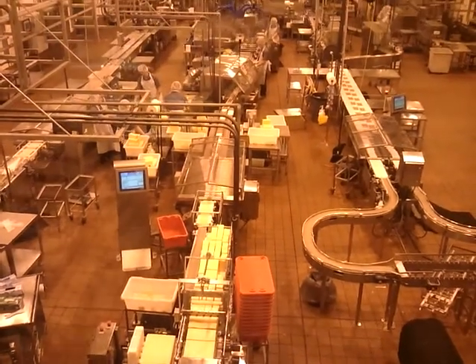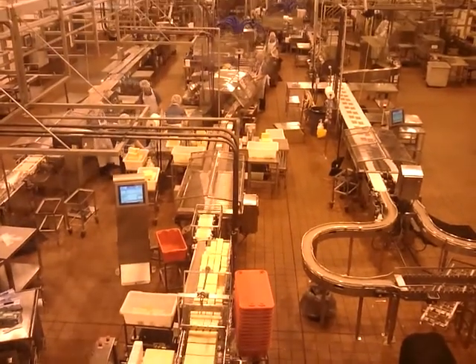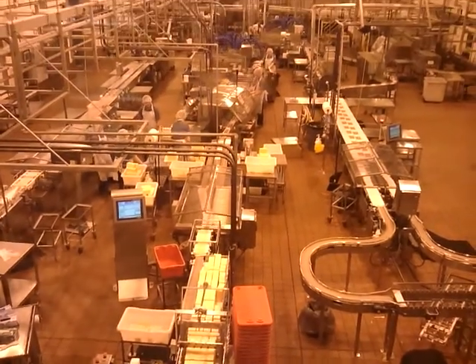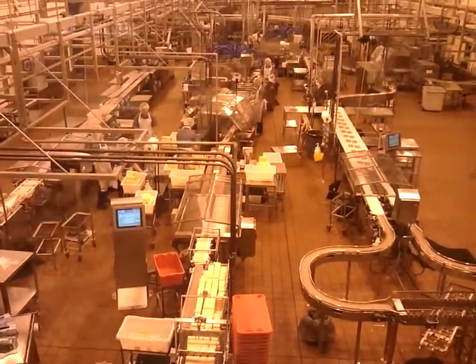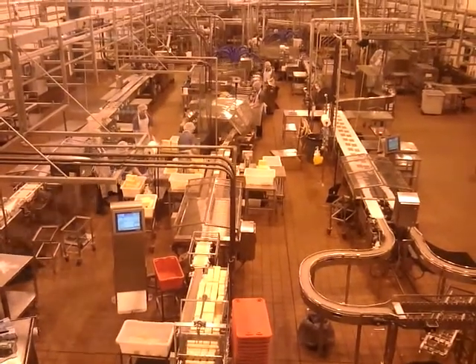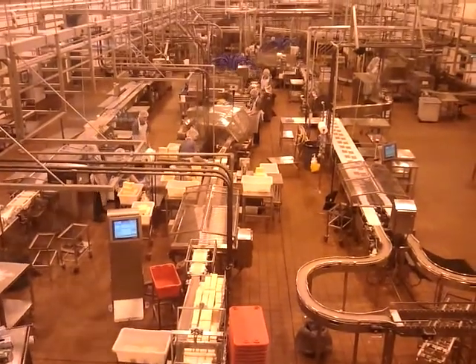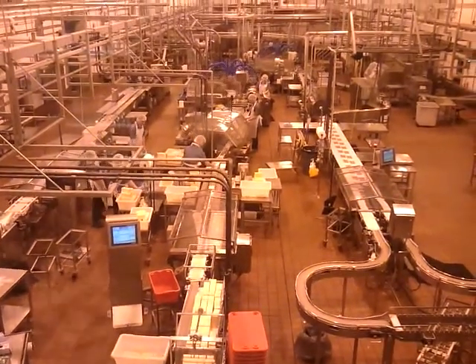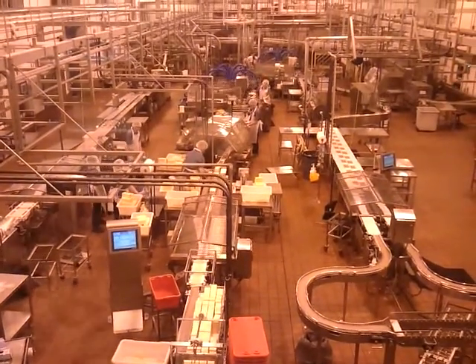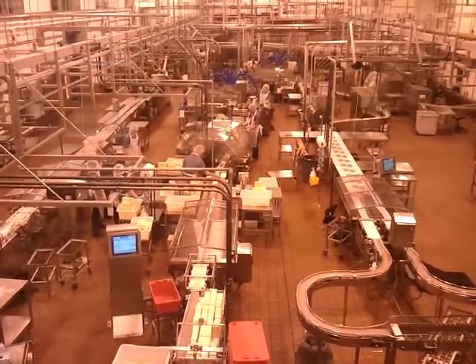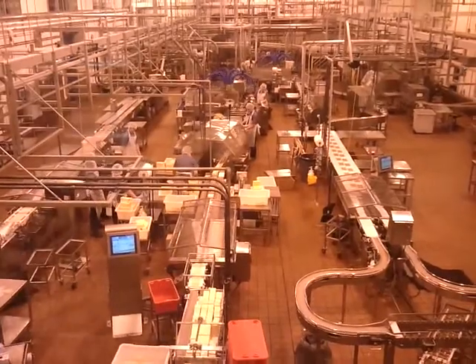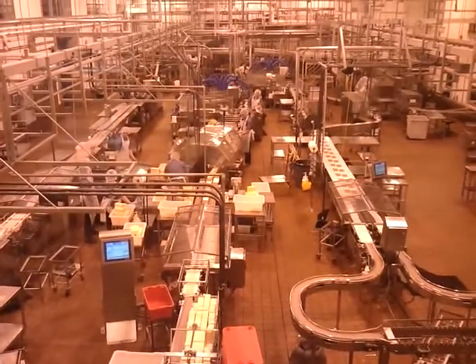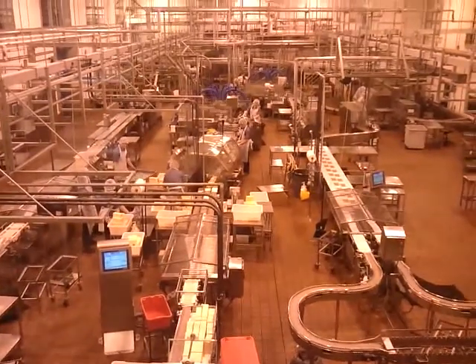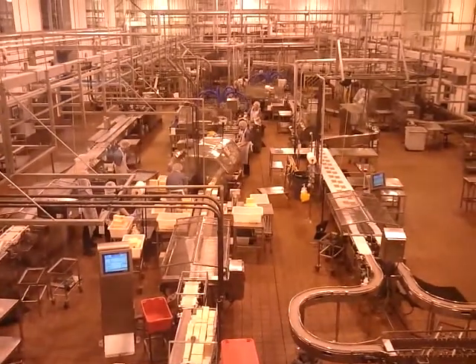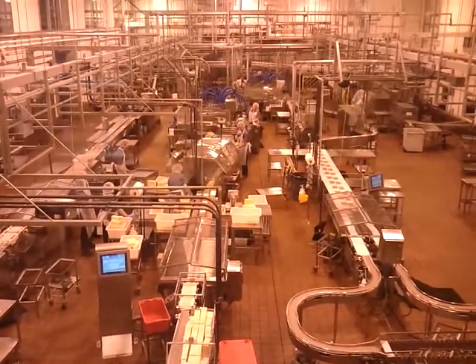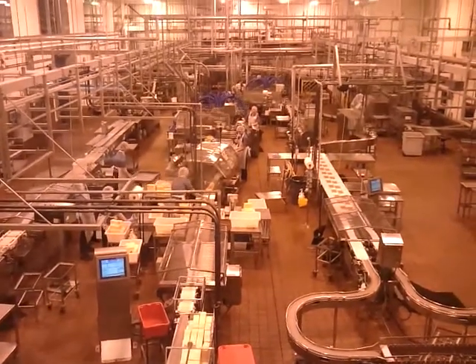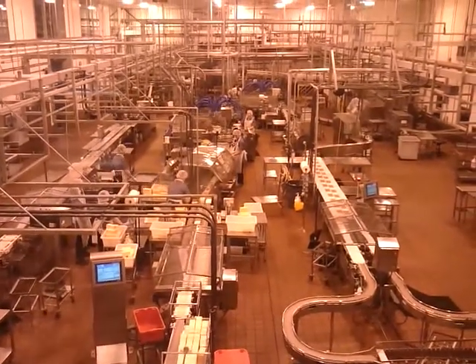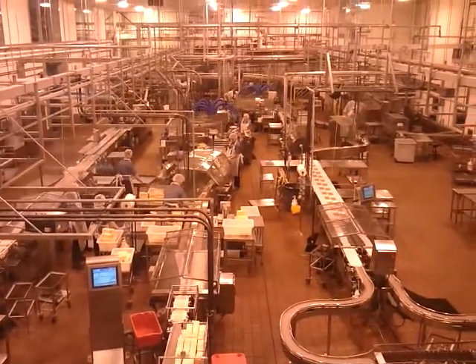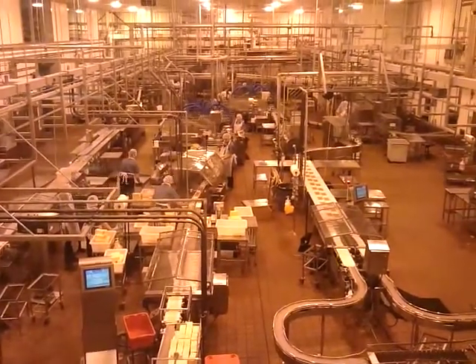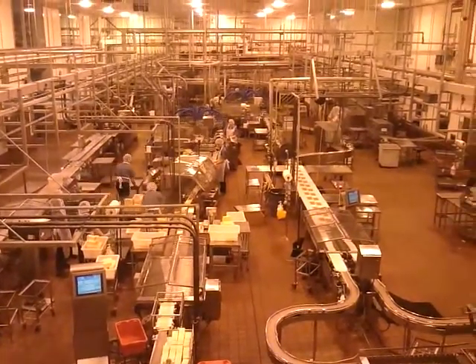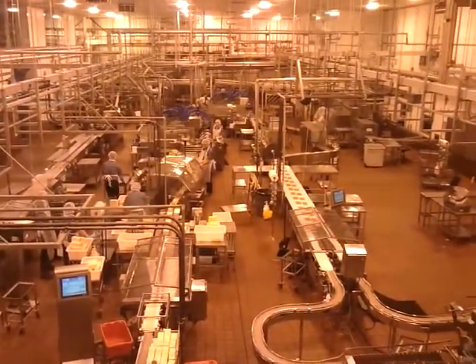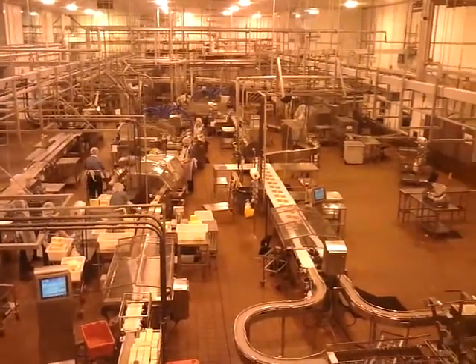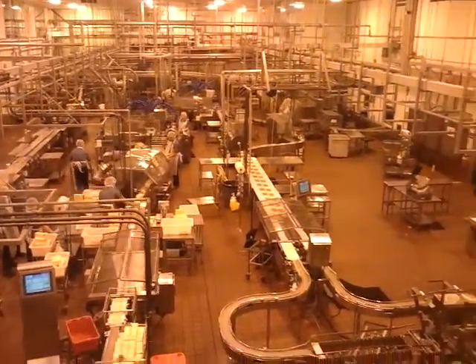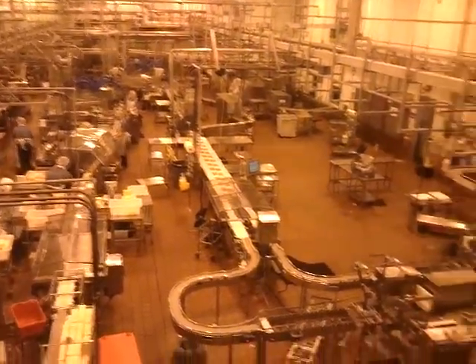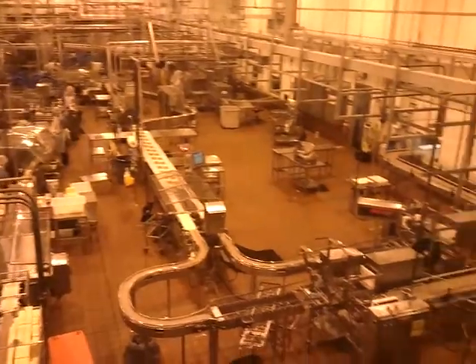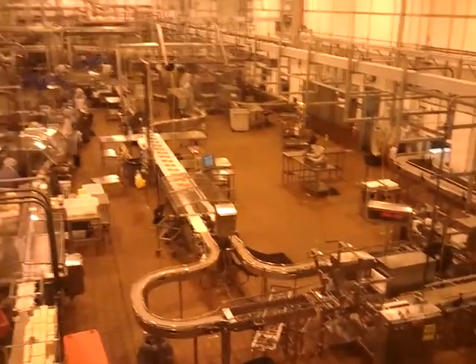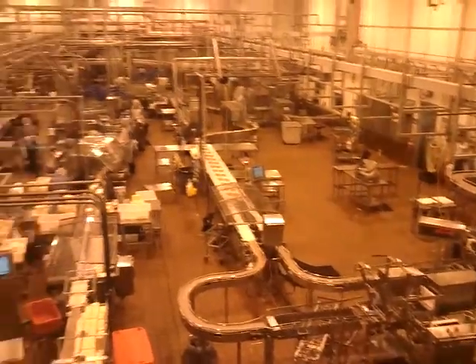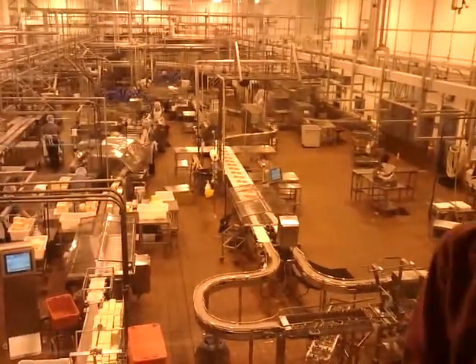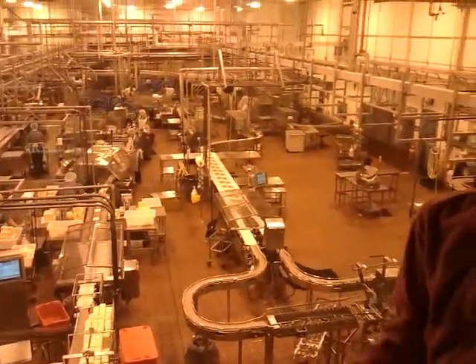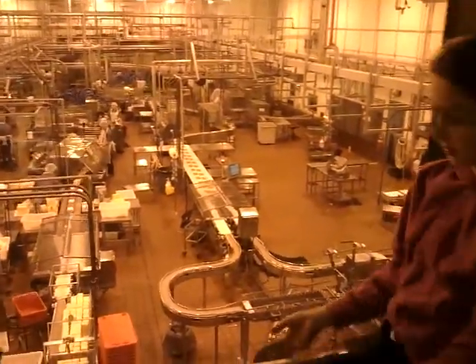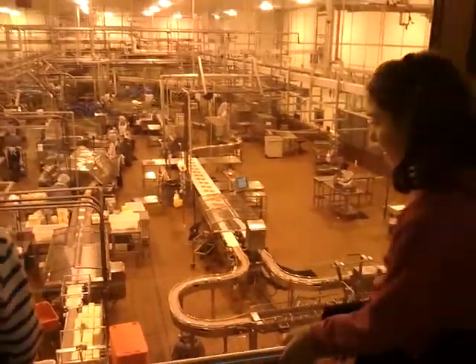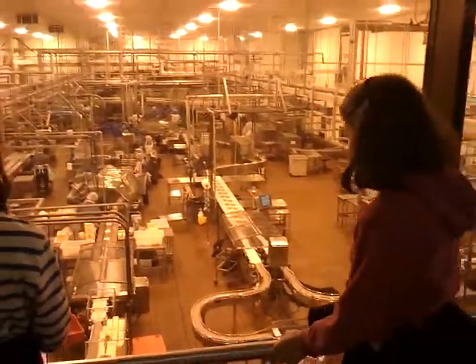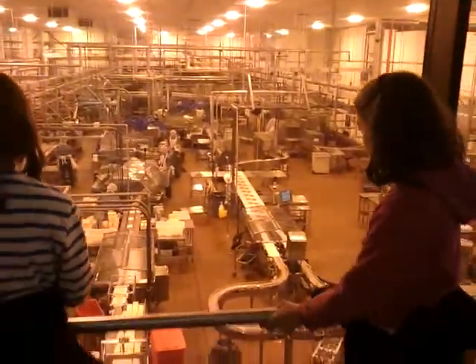You see that blue machine? It sucks up all the air and makes them all tight. And then they go over there and they get shipped out. They get put into big boxes to go to stores.